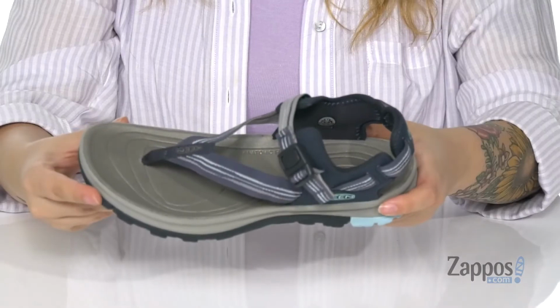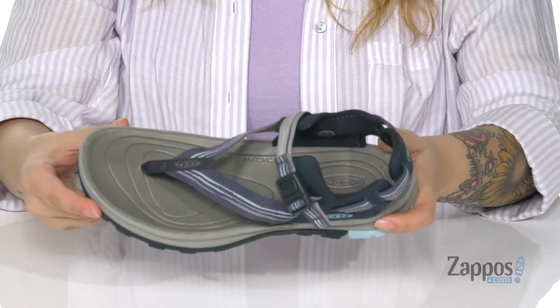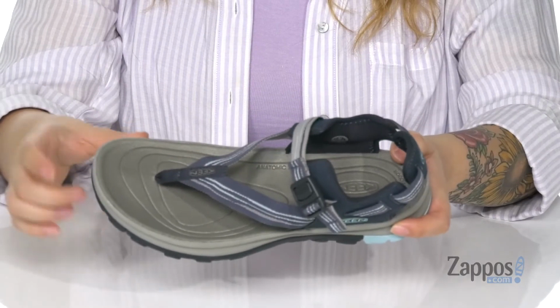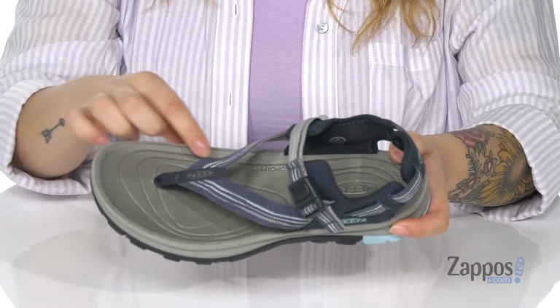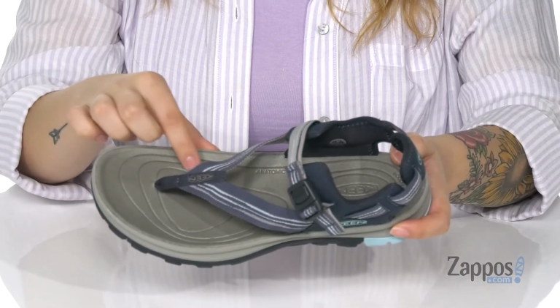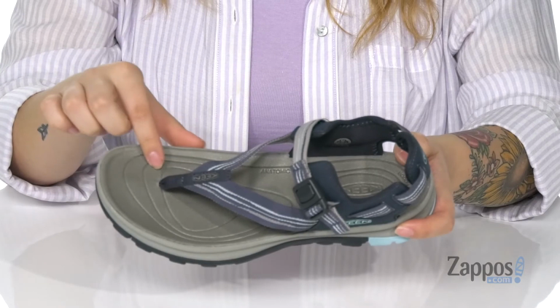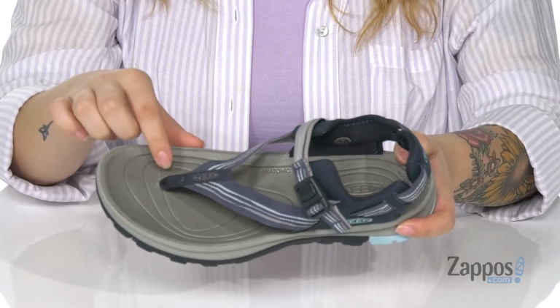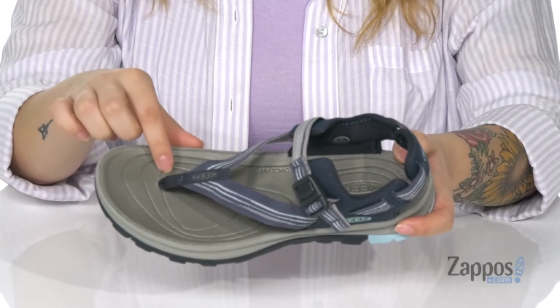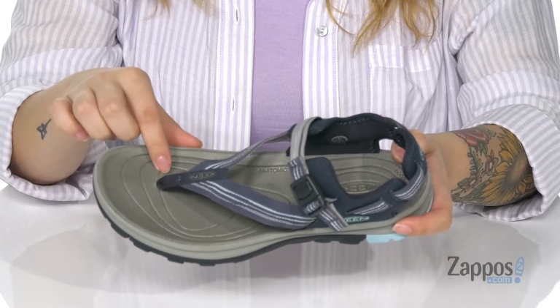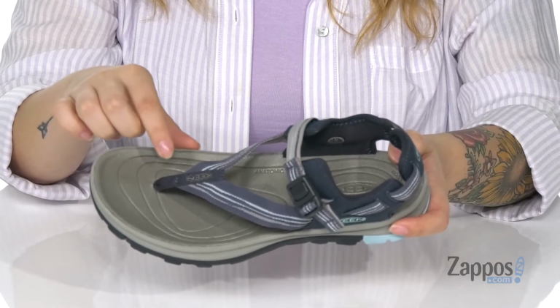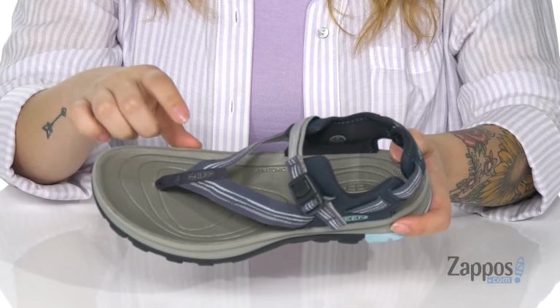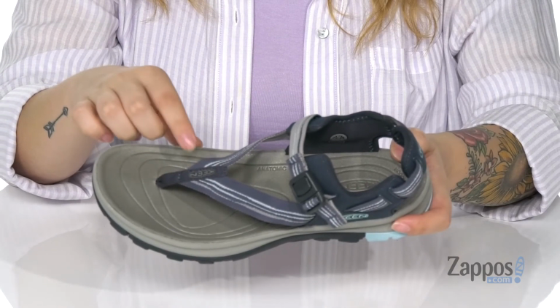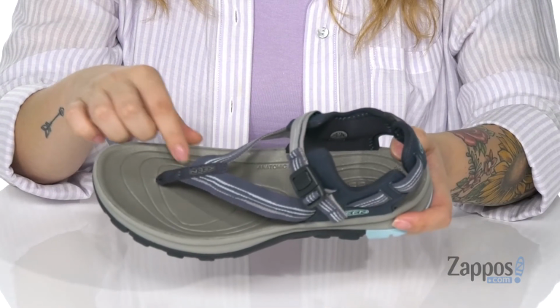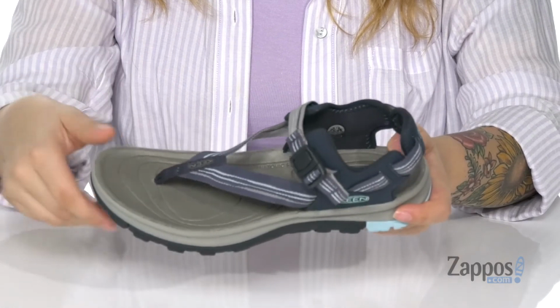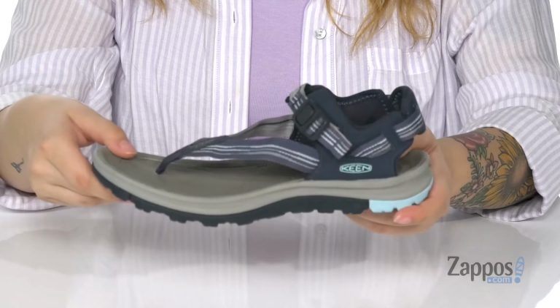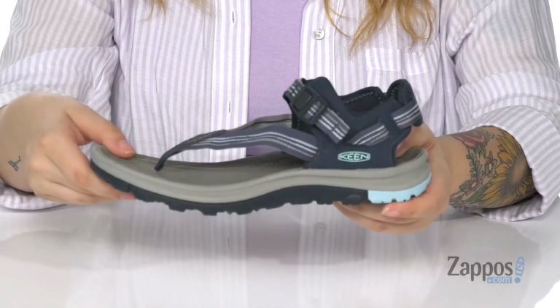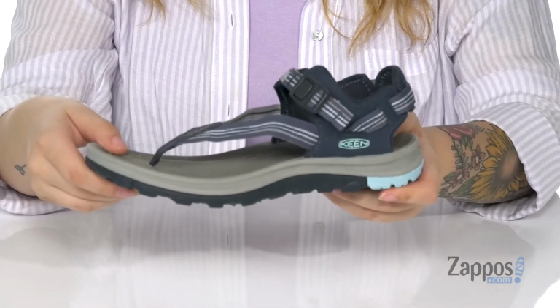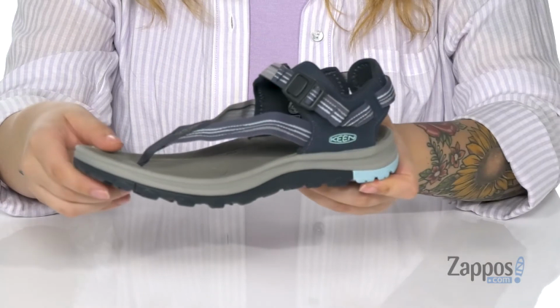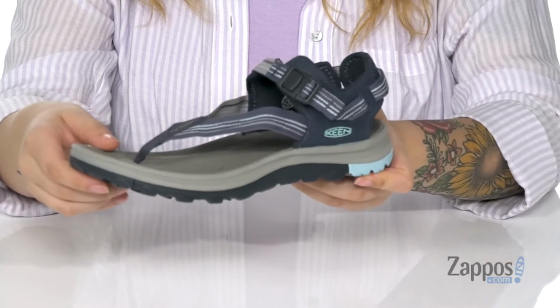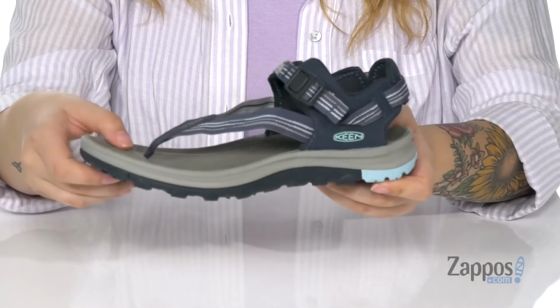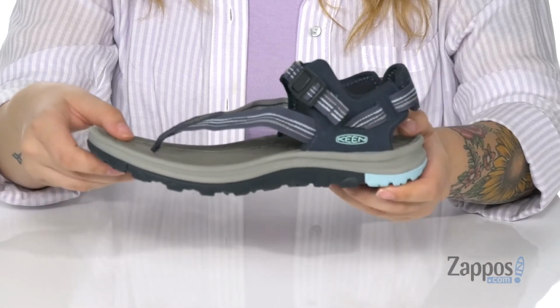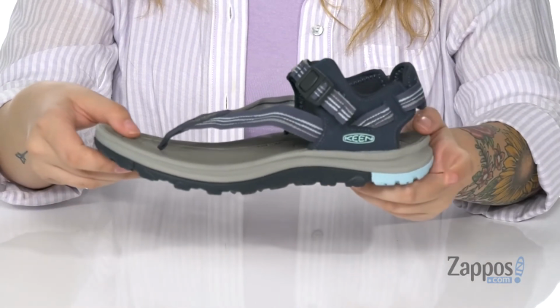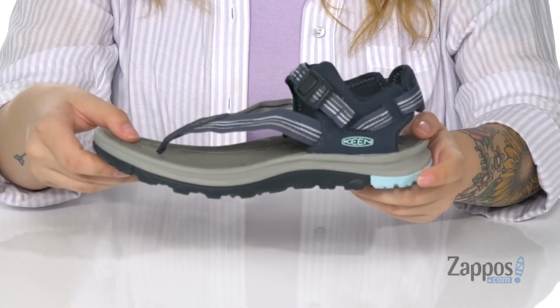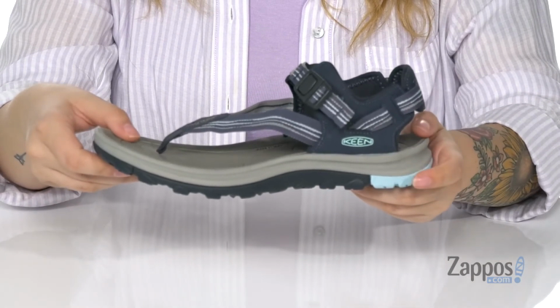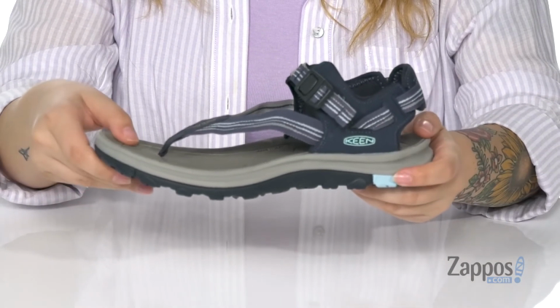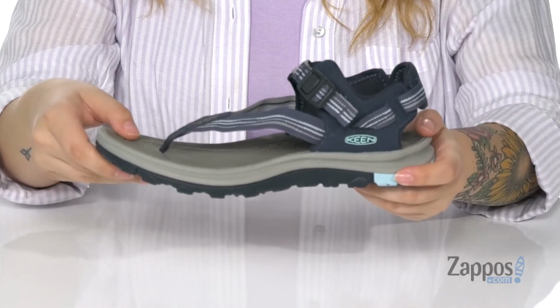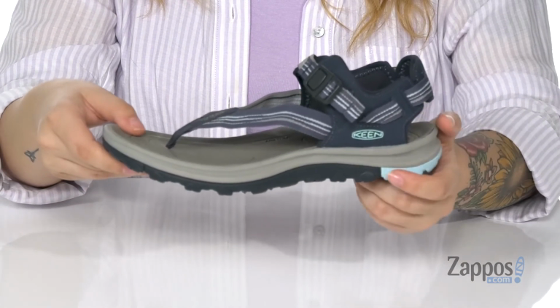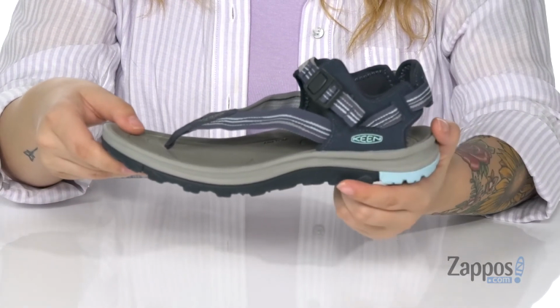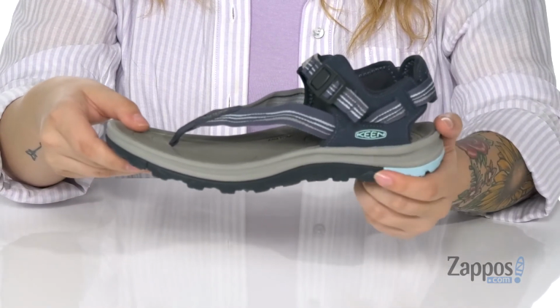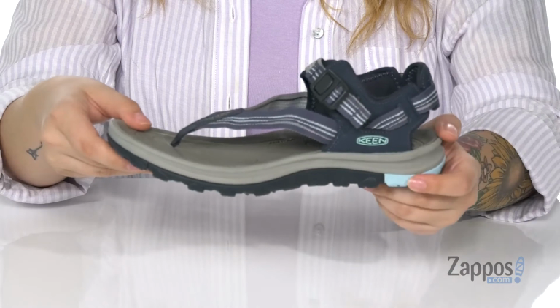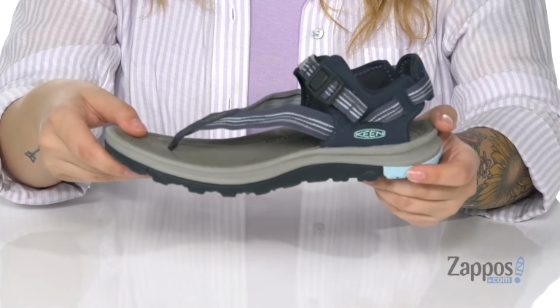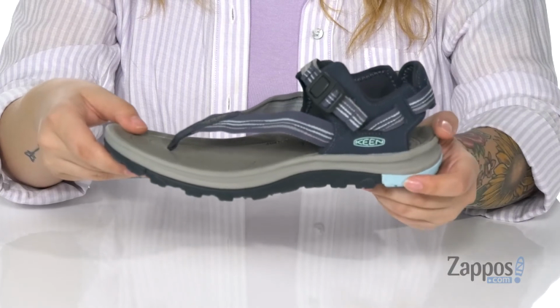The Metatomical EVA footbed molds the shape of your foot, which also has eco-anti-odor protection to help keep your feet smelling fresh. The low-density EVA midsole gives great underfoot support and shock absorption.